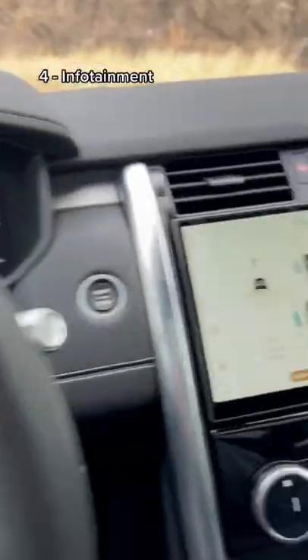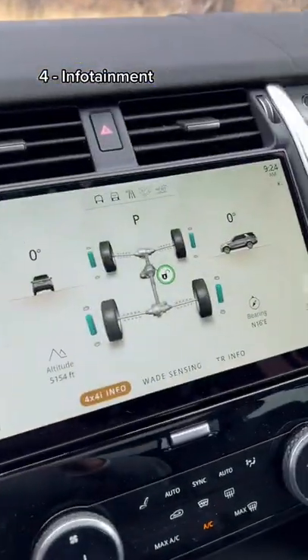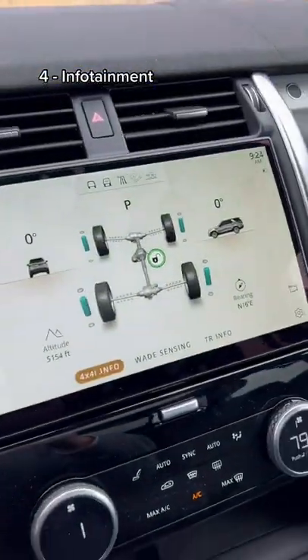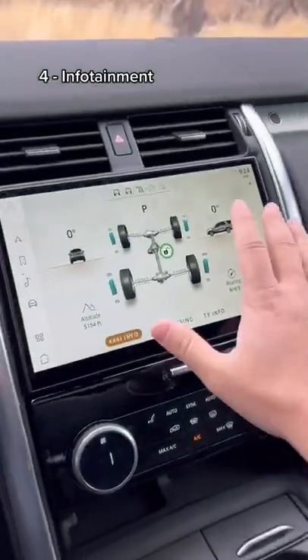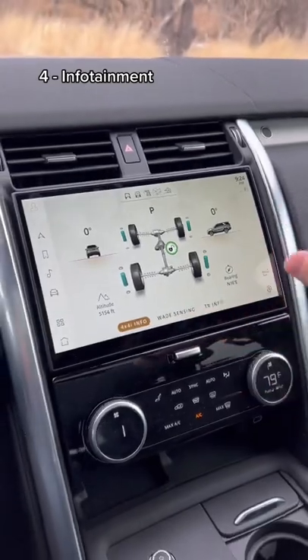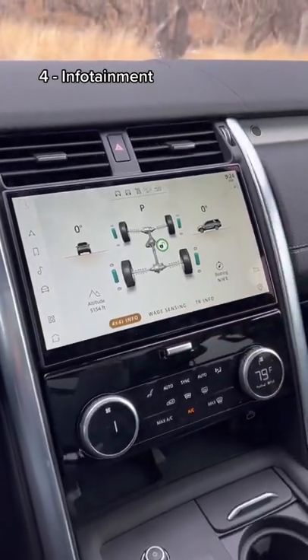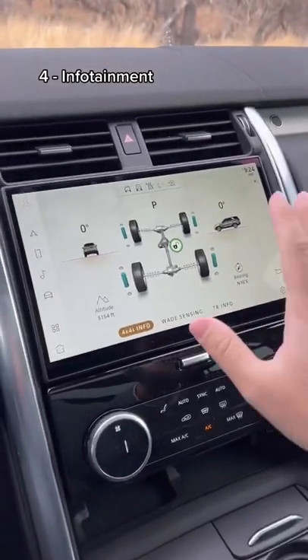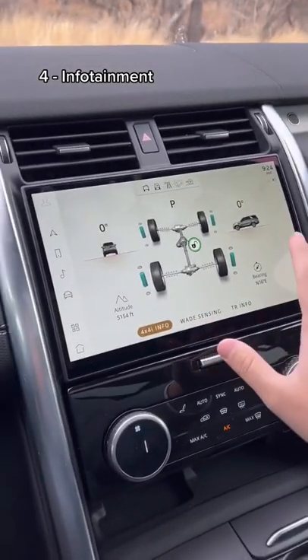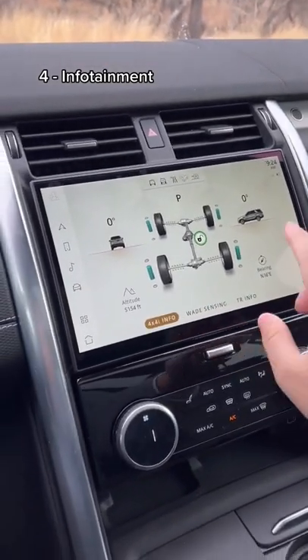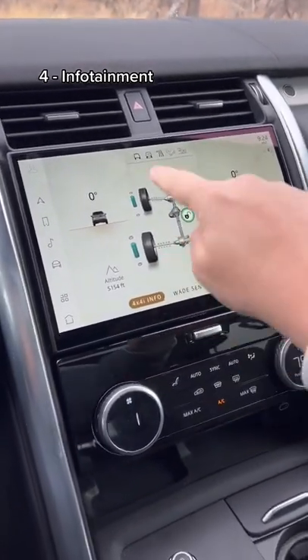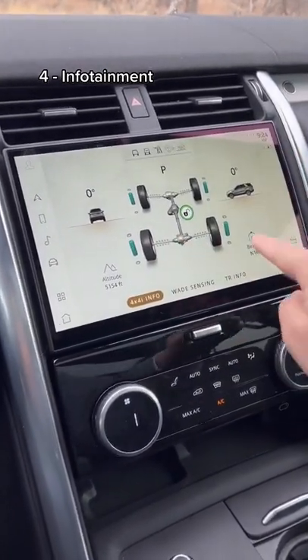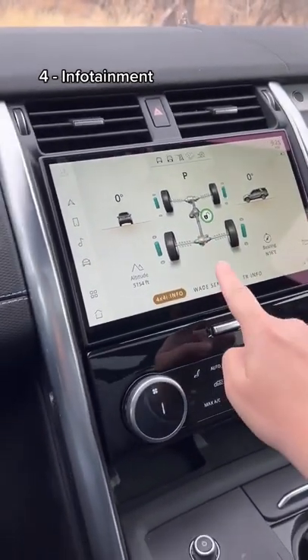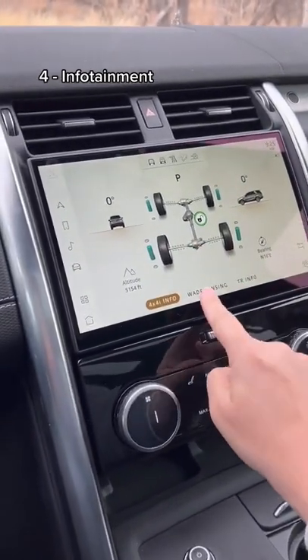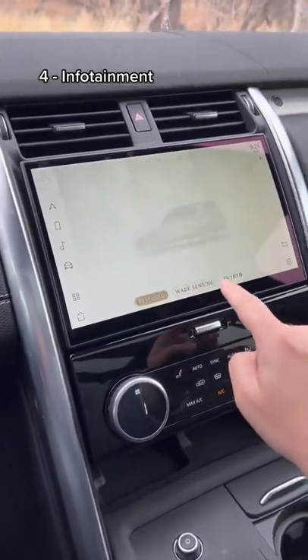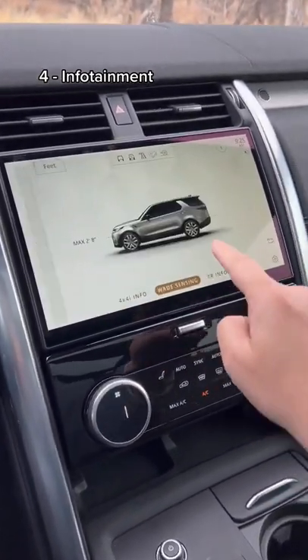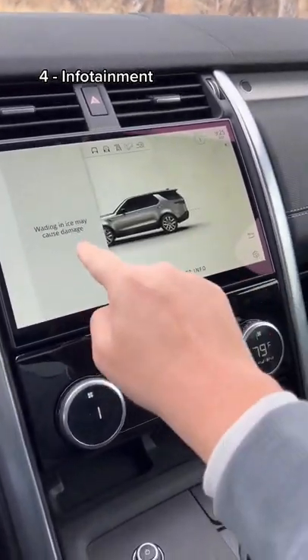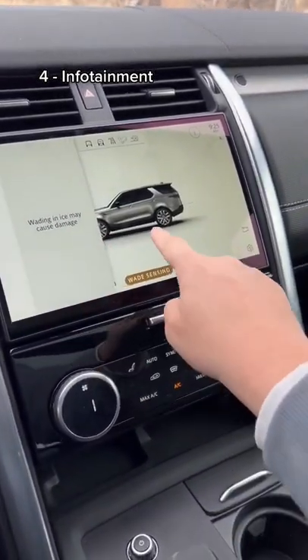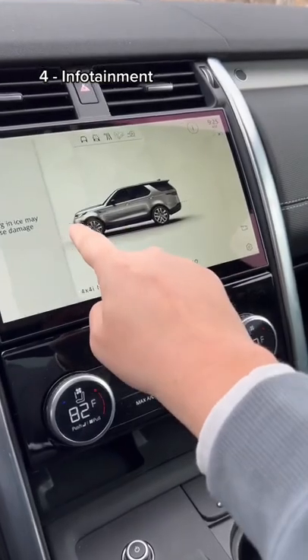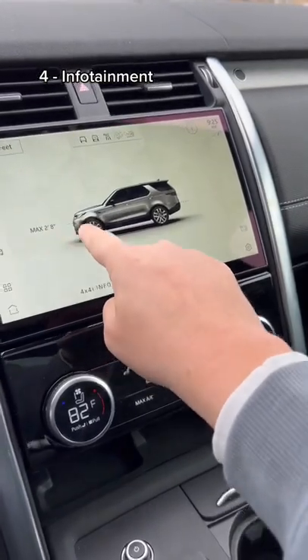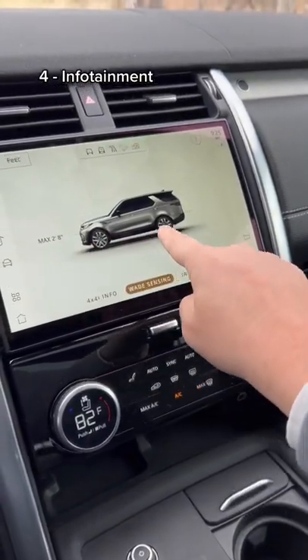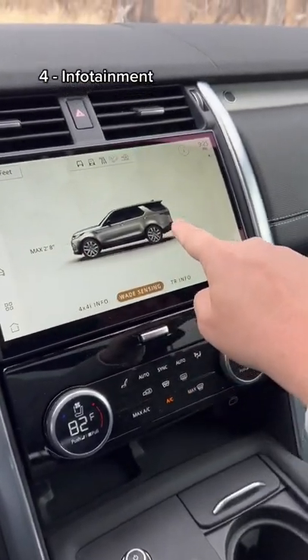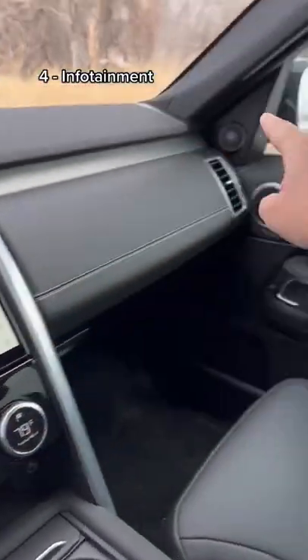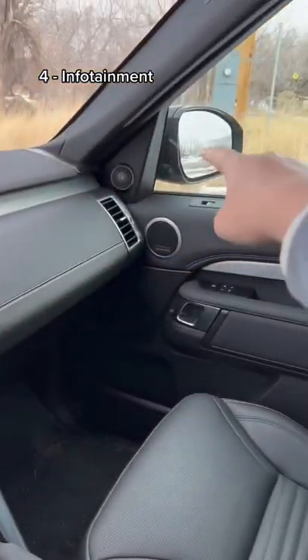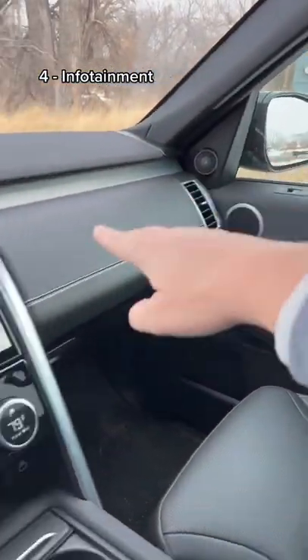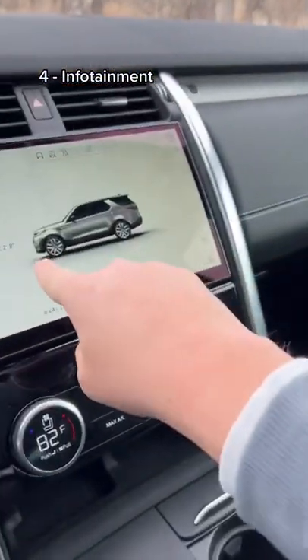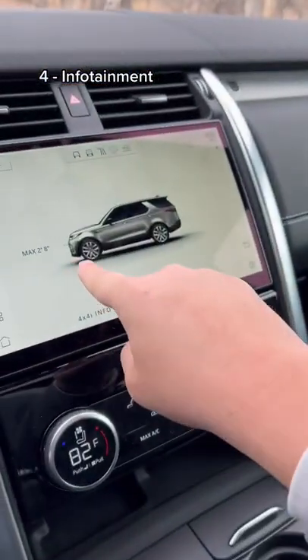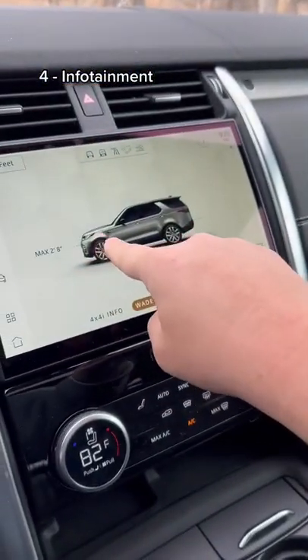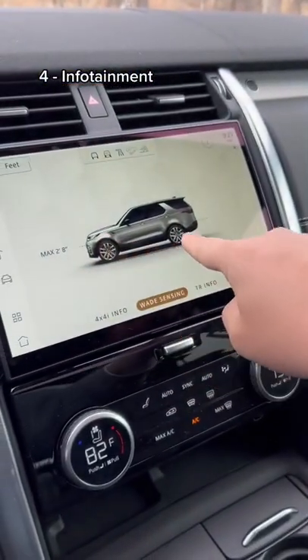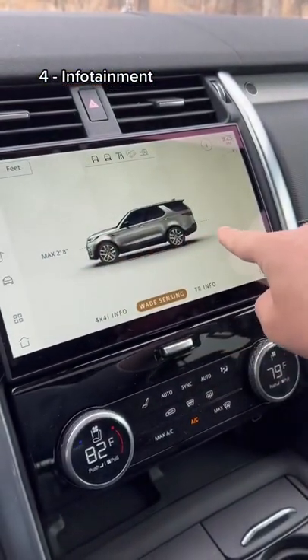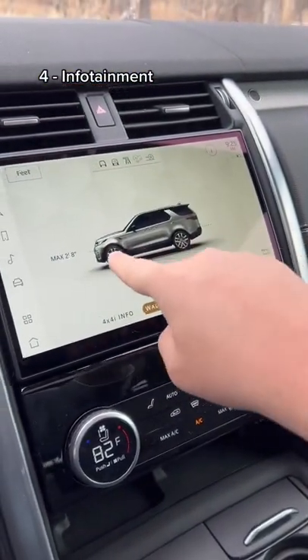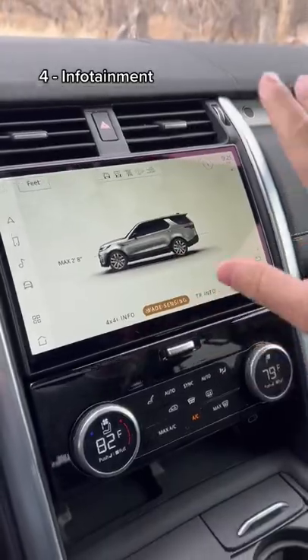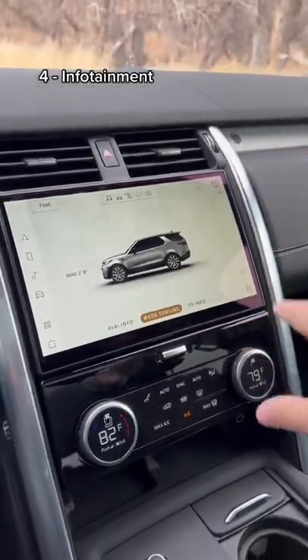I love this new infotainment system — it truly is fantastic. It'll tell you all your off-roading information, and it'll even tell you how deep you can go in water and has sensors to tell you how deep your wading depth is. Super awesome.